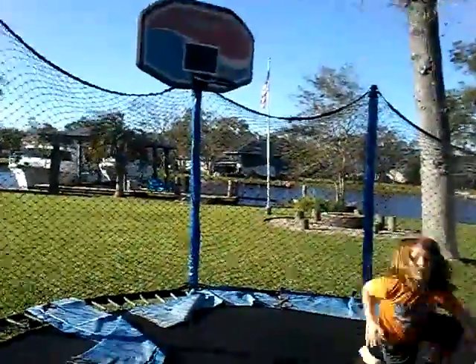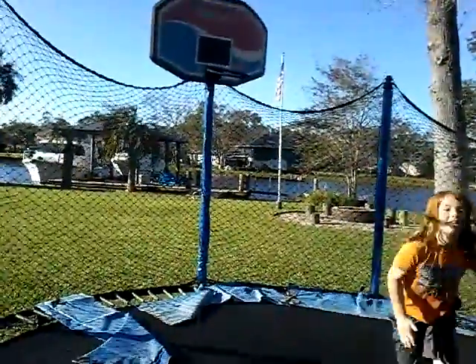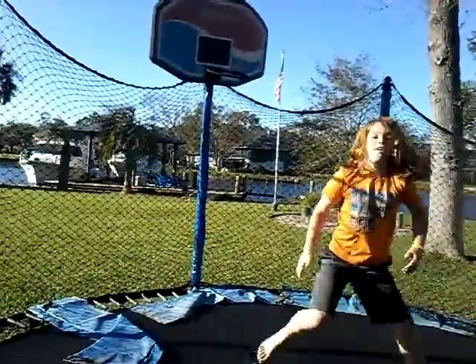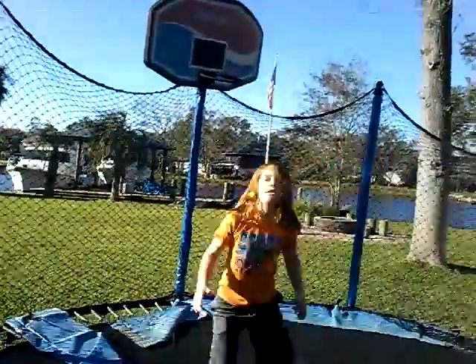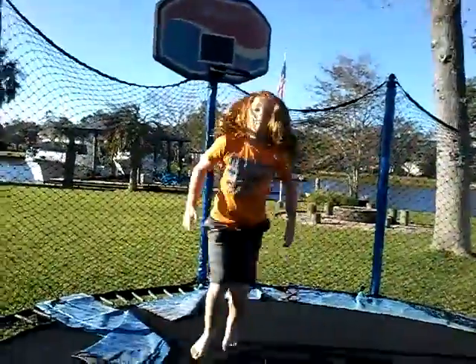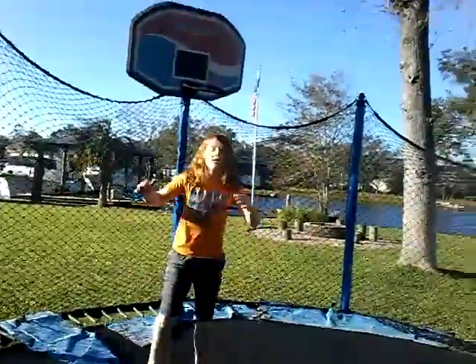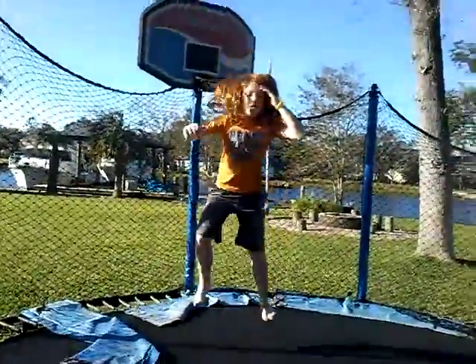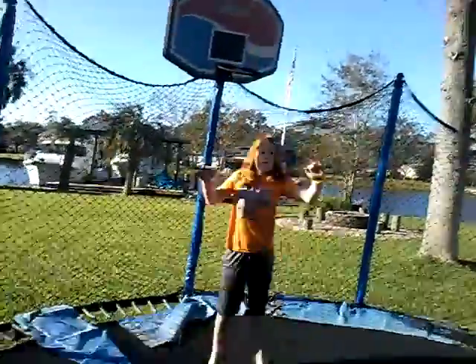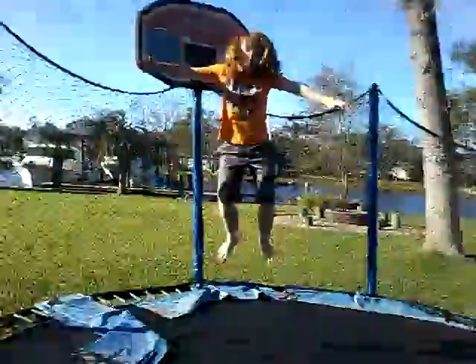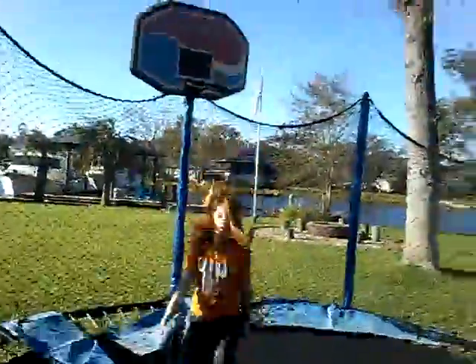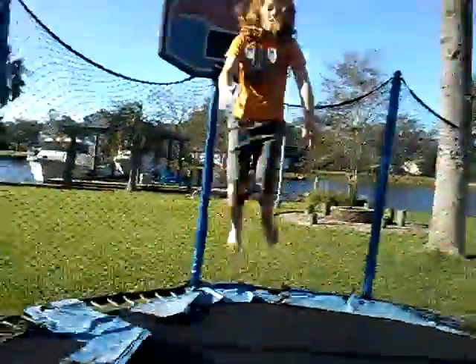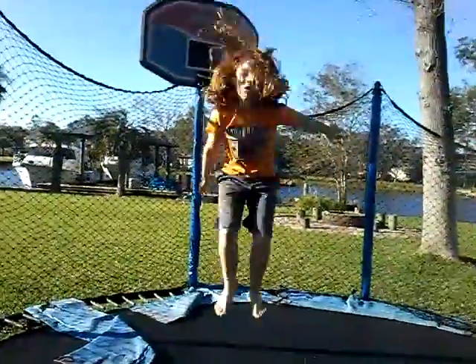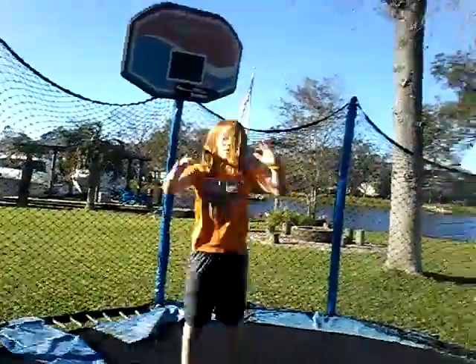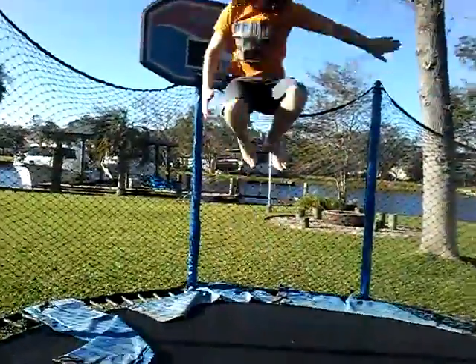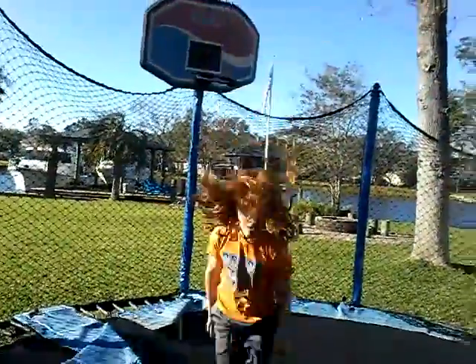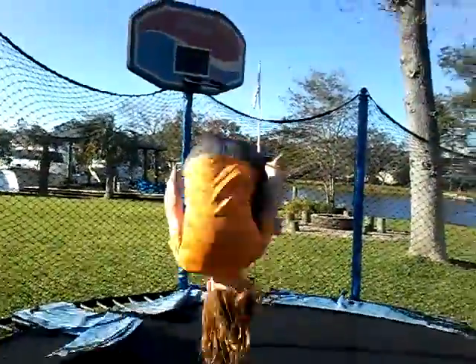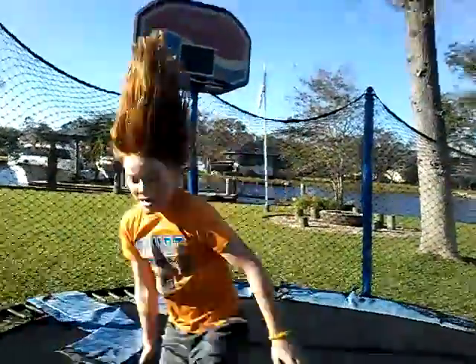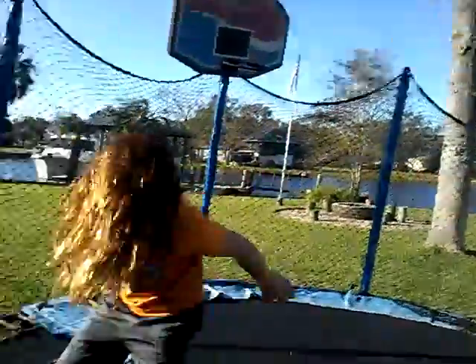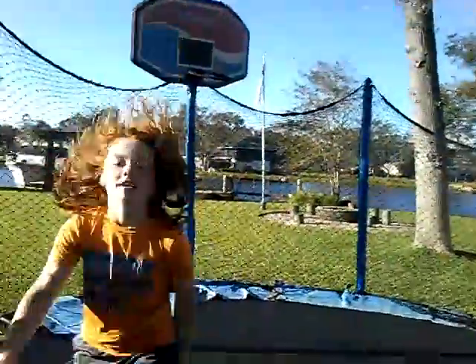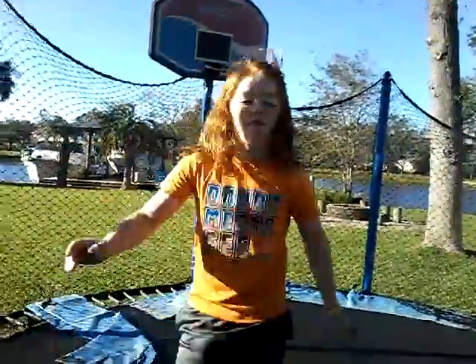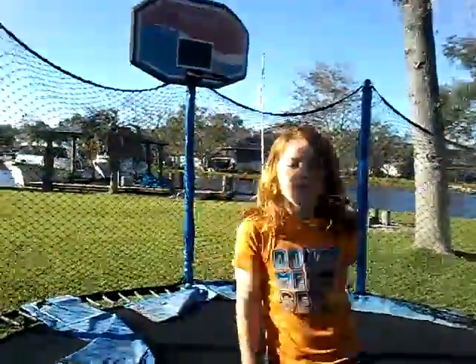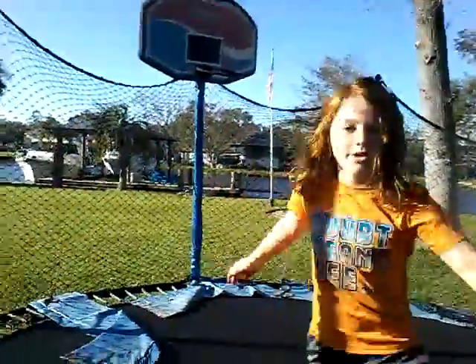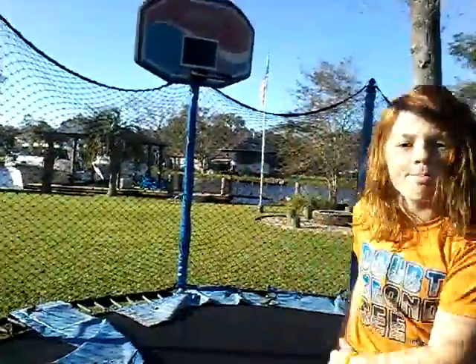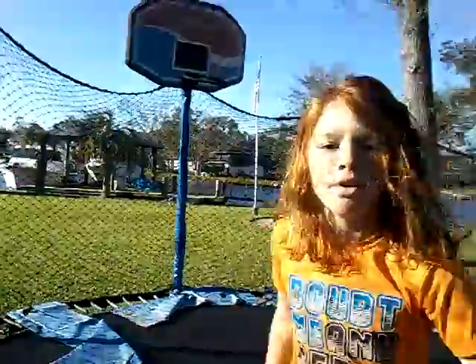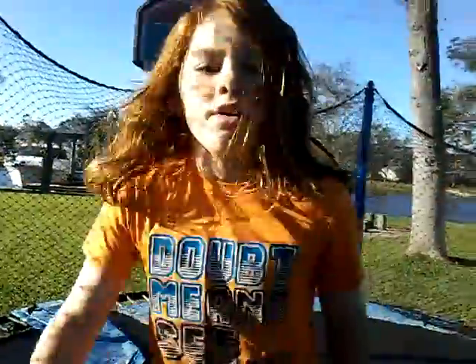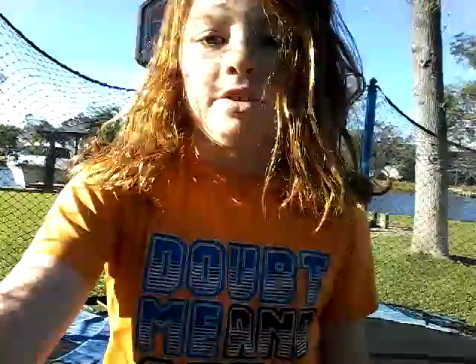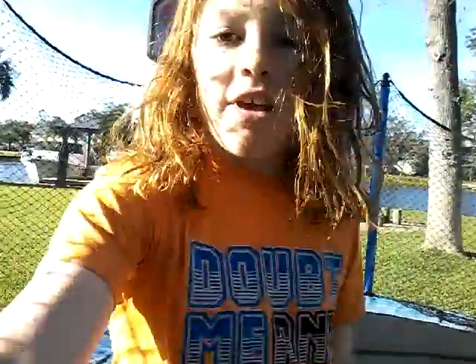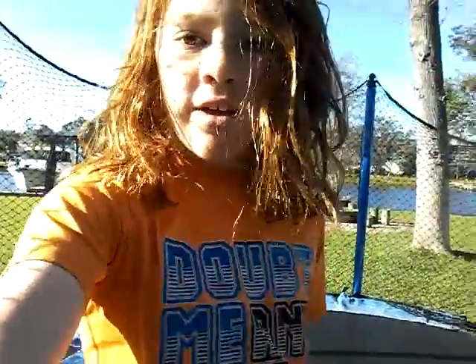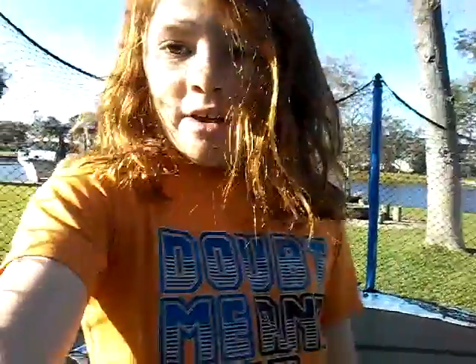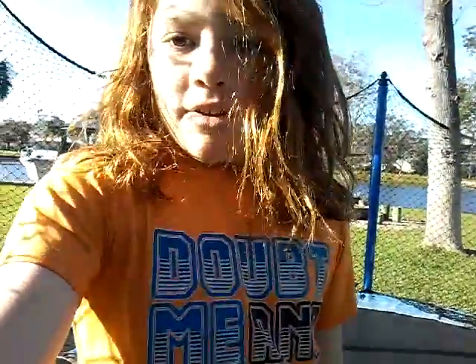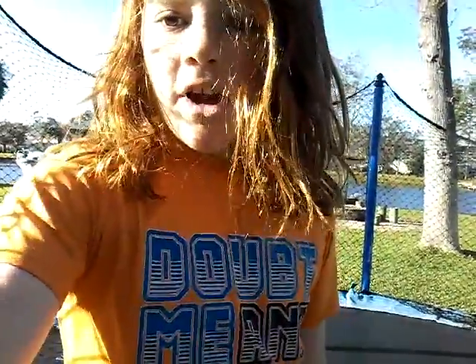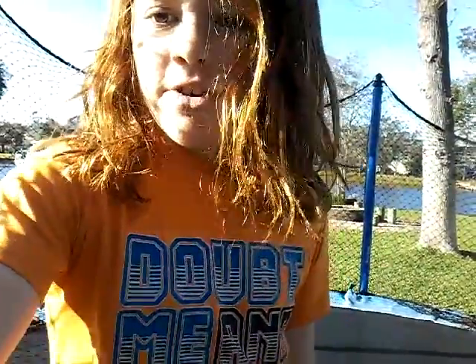Can't land it yet. Alright, now I'm going to front foot. Sorry if the camera is wiggly, it's just tied on to something.